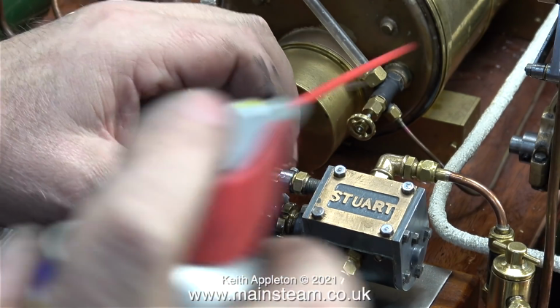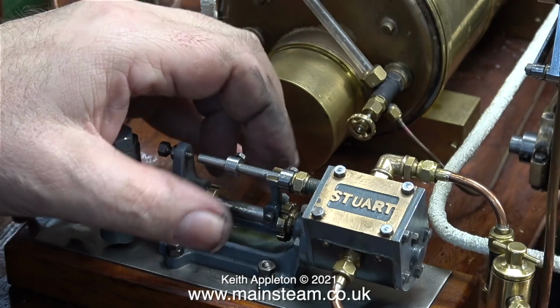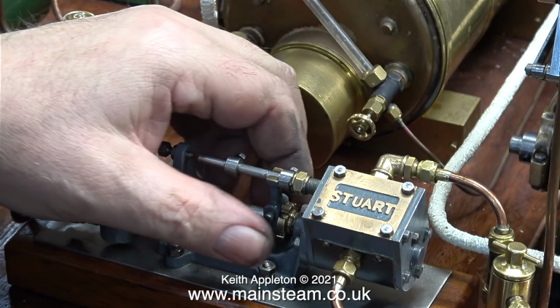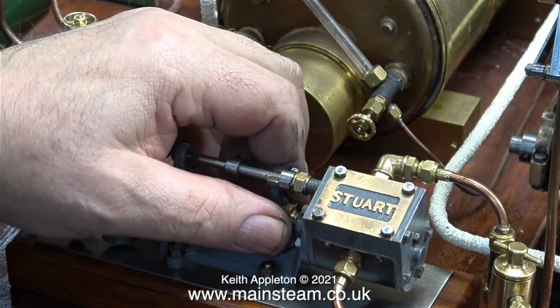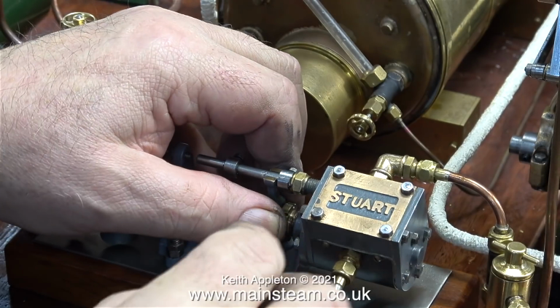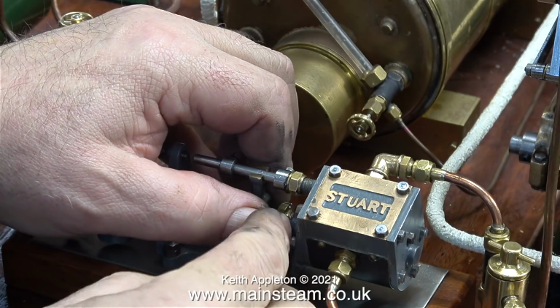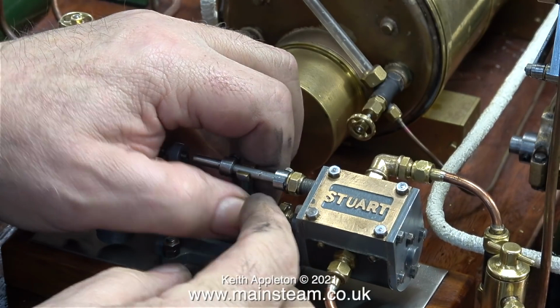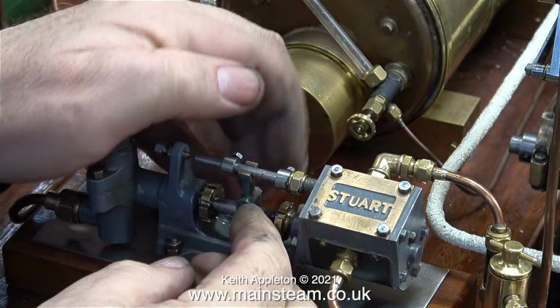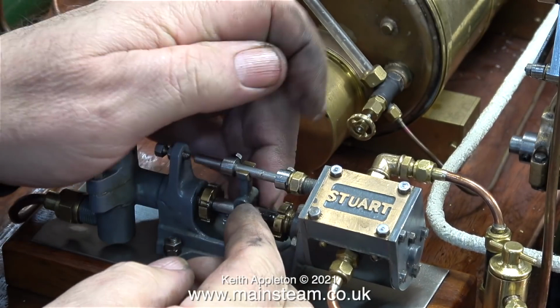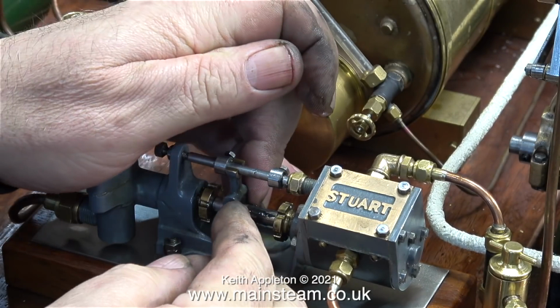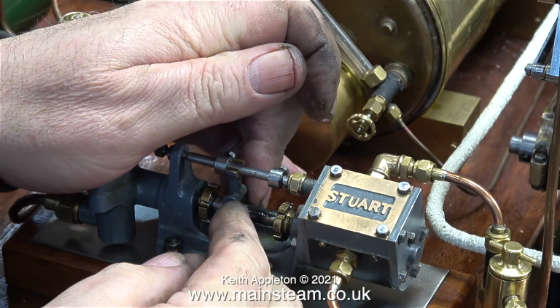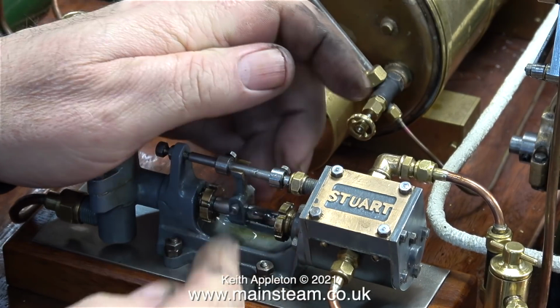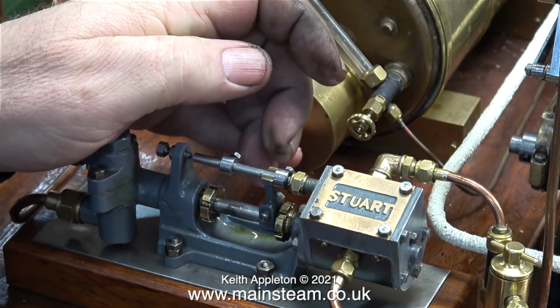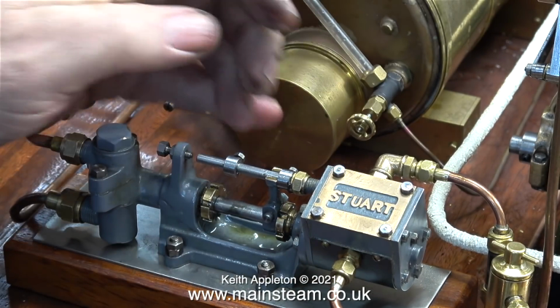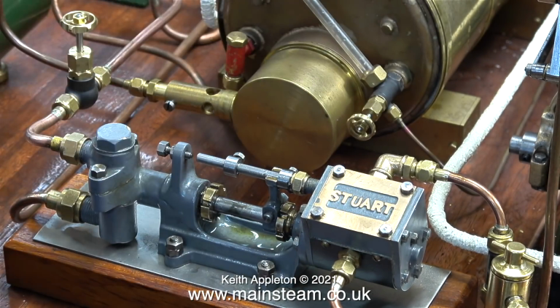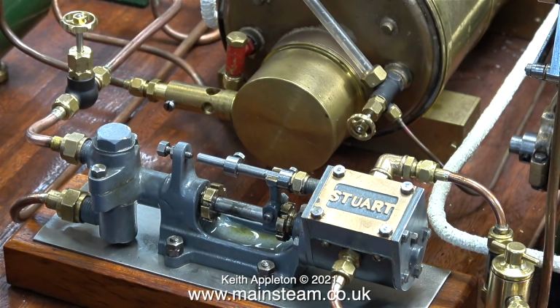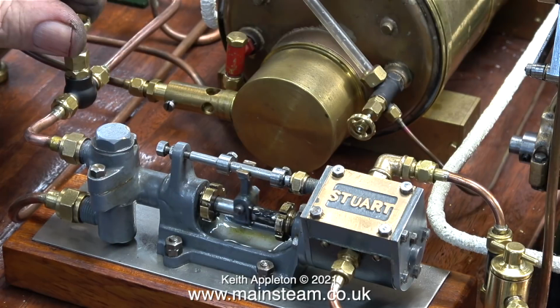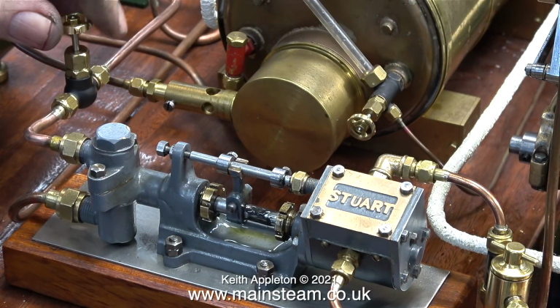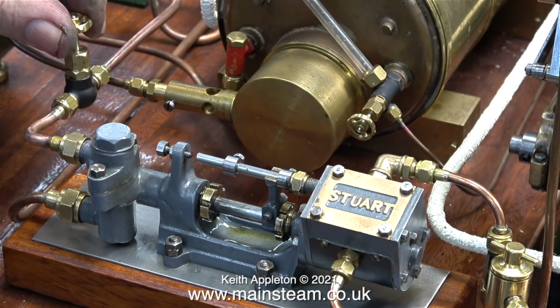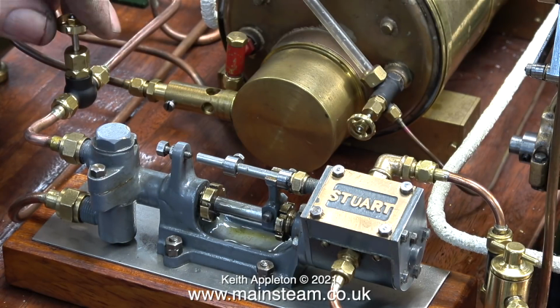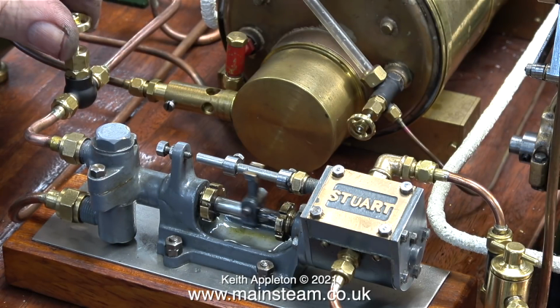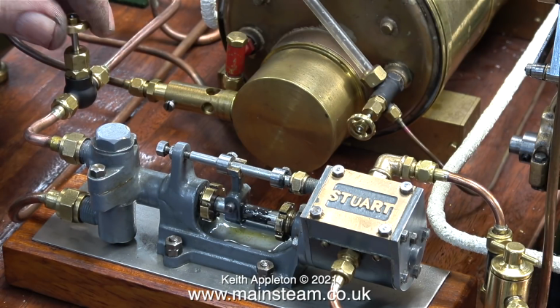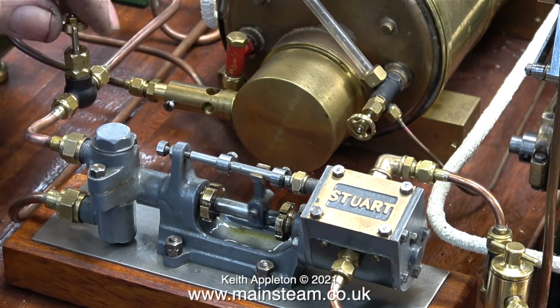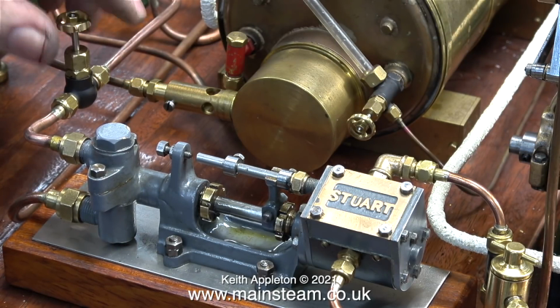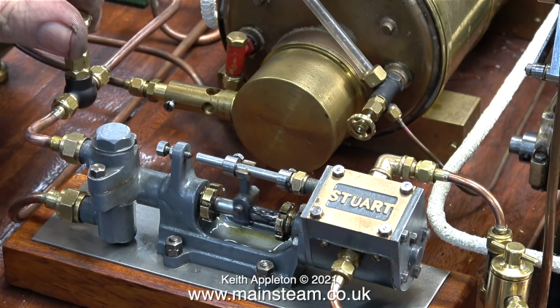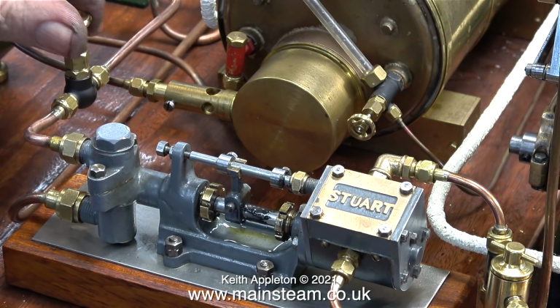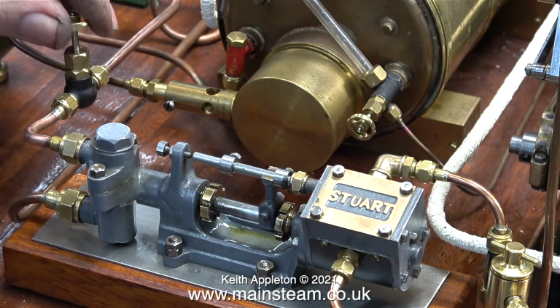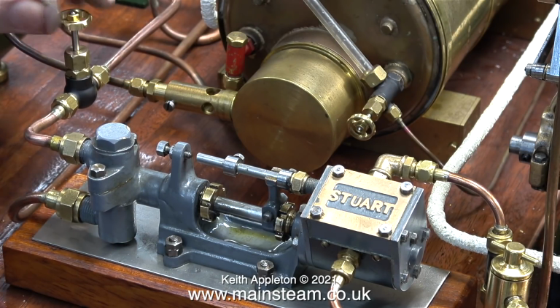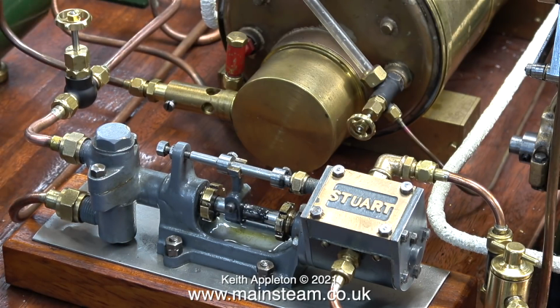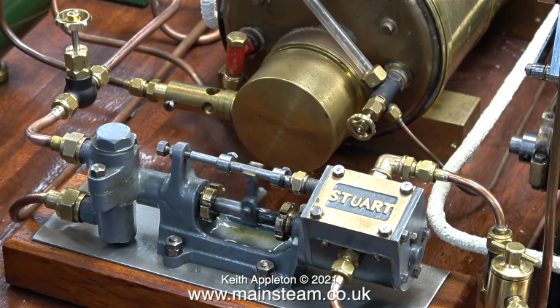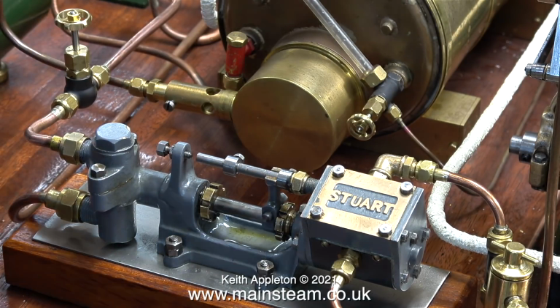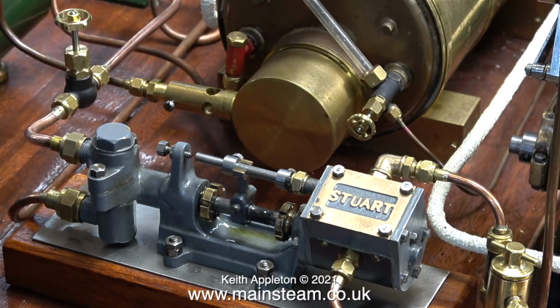I thought it might be a good idea to check the position of the valve that I've just fitted on the outlet. It was open, but not very far. When I opened the valve fully, the pump bursts into life.